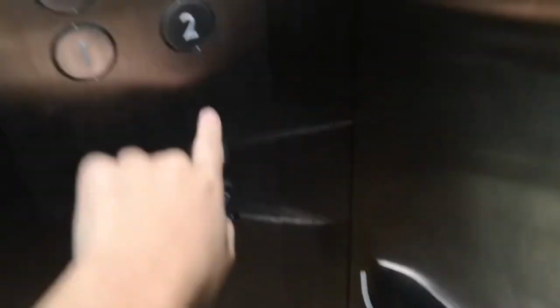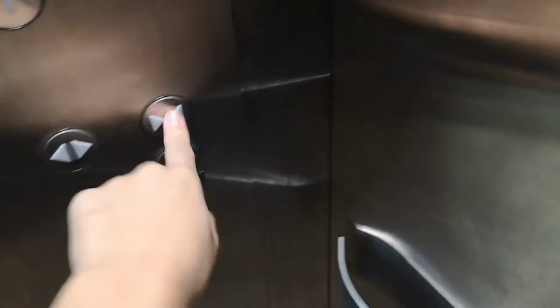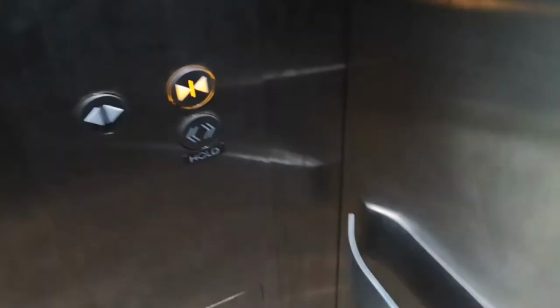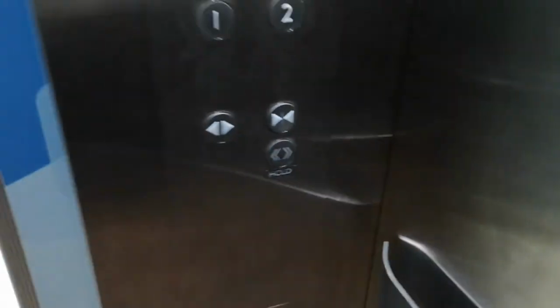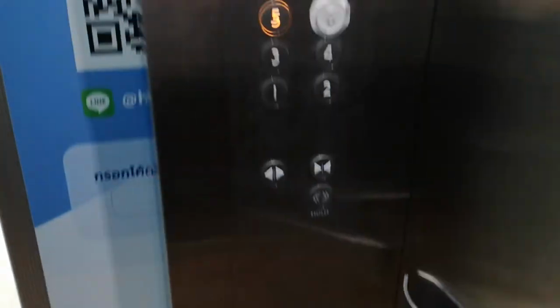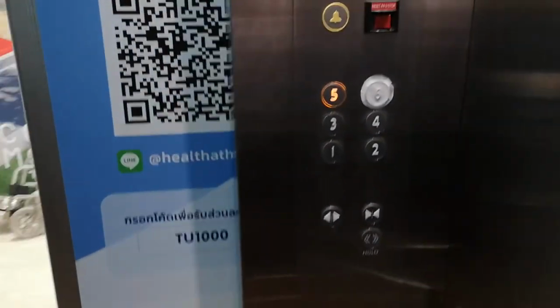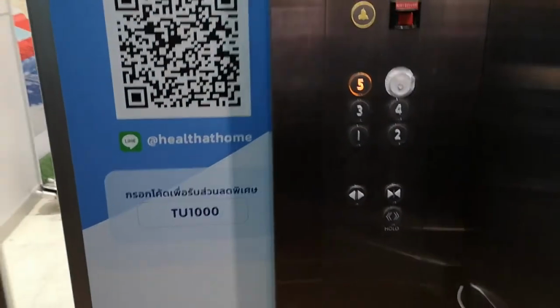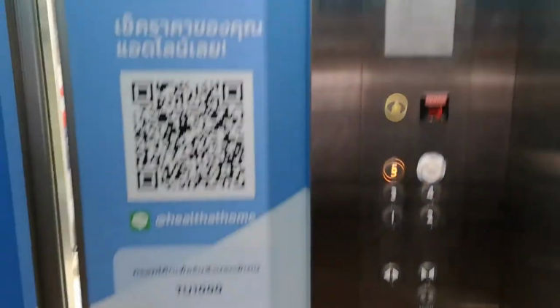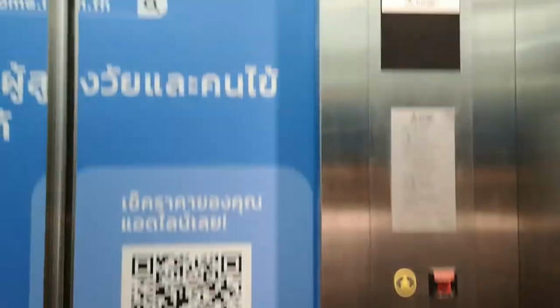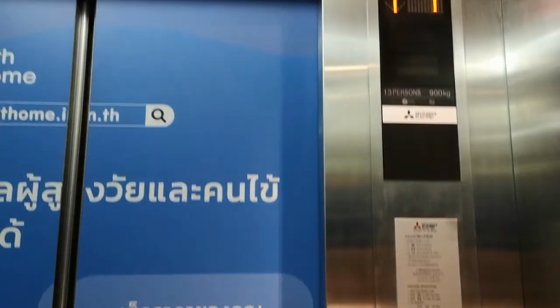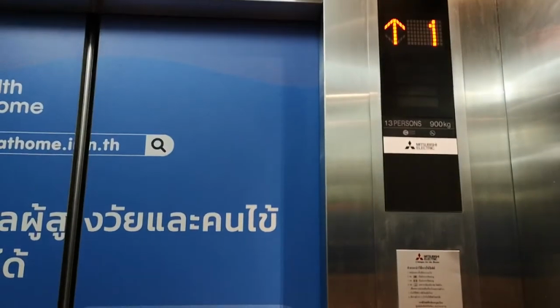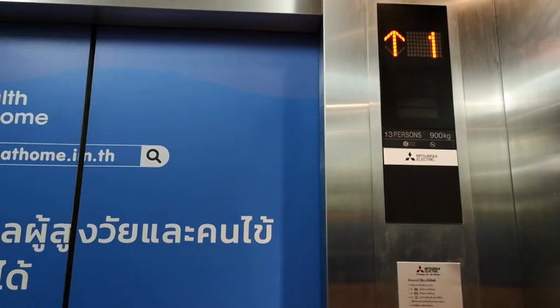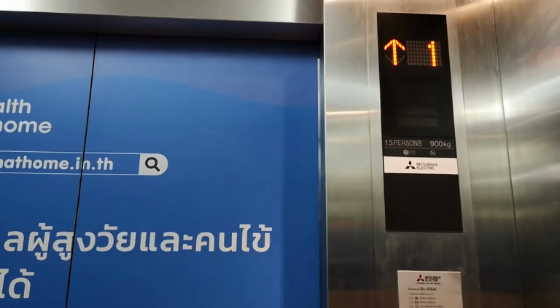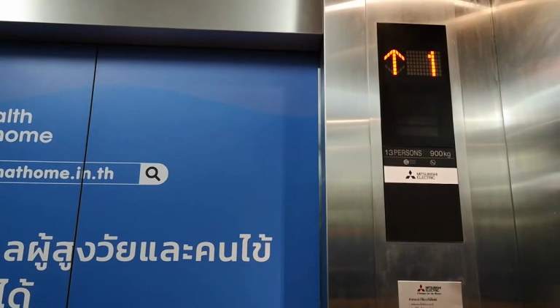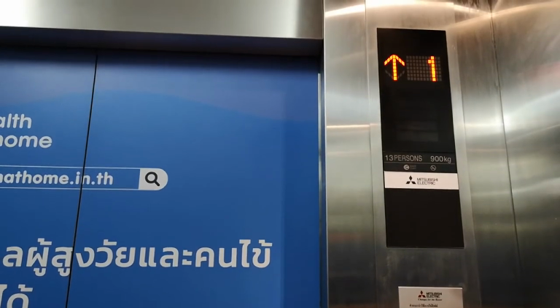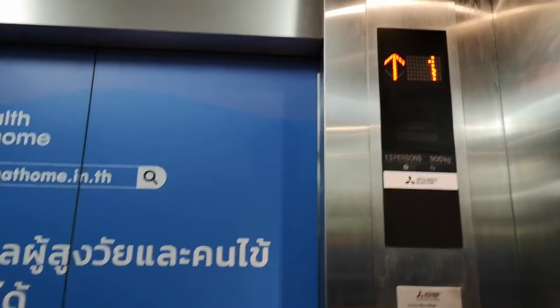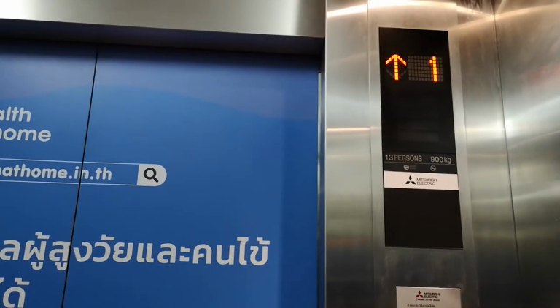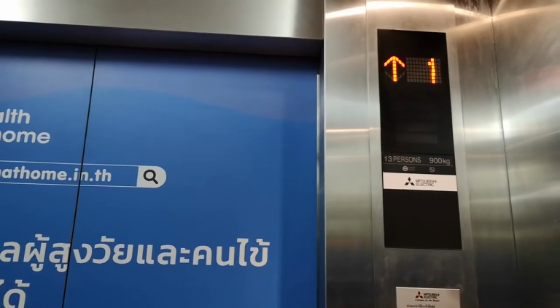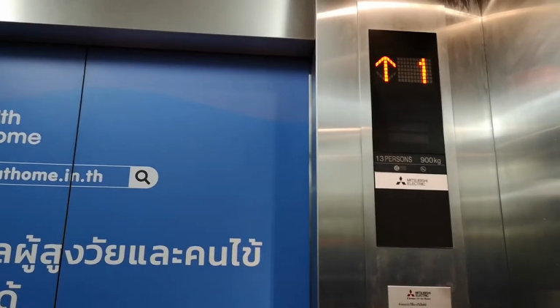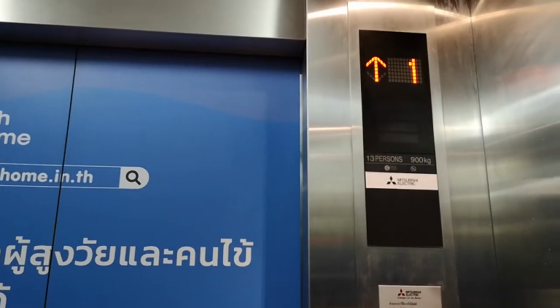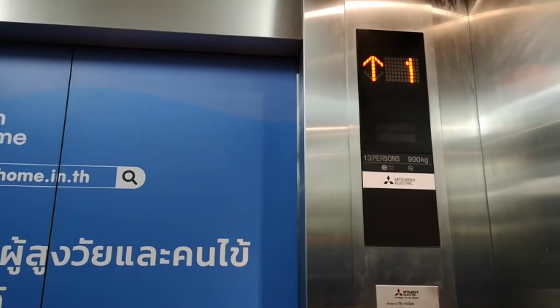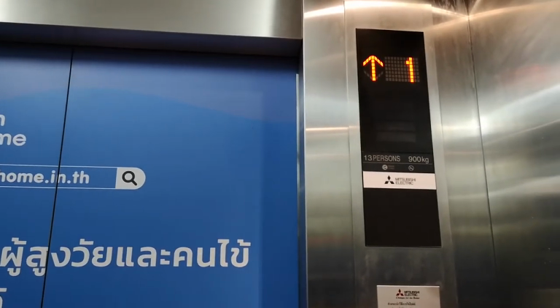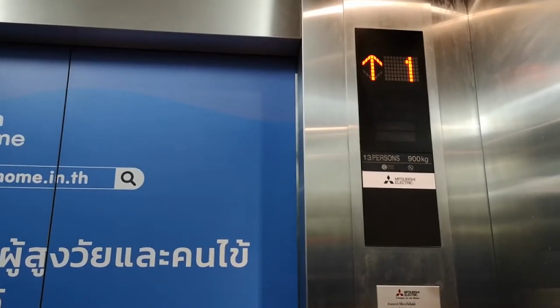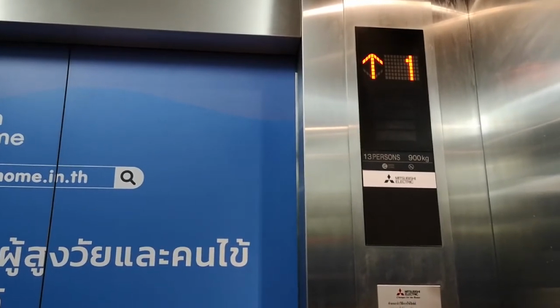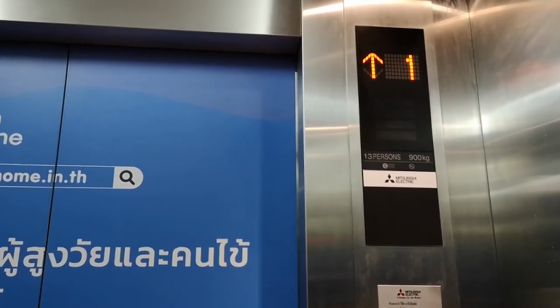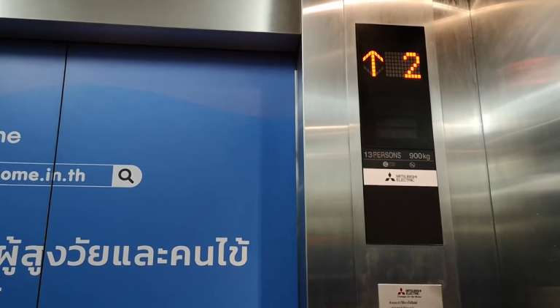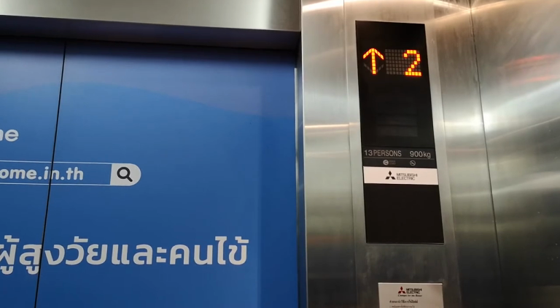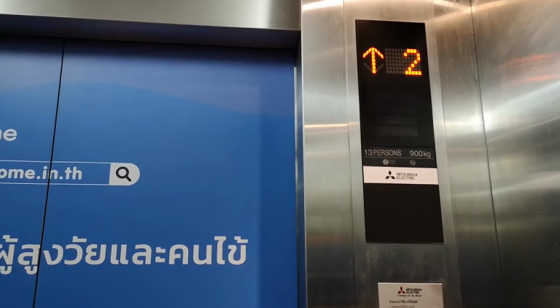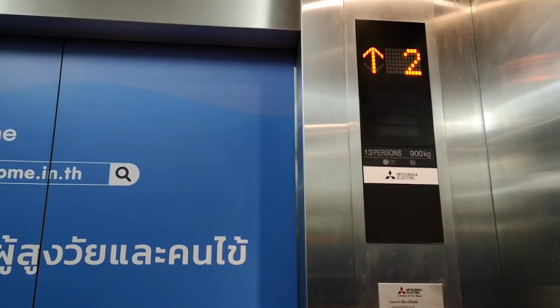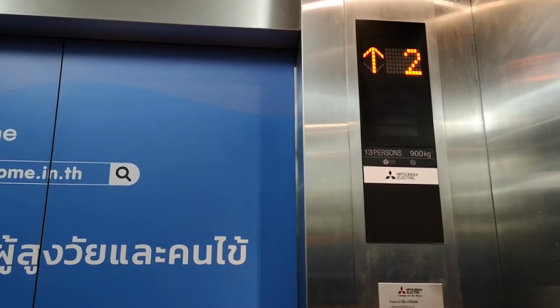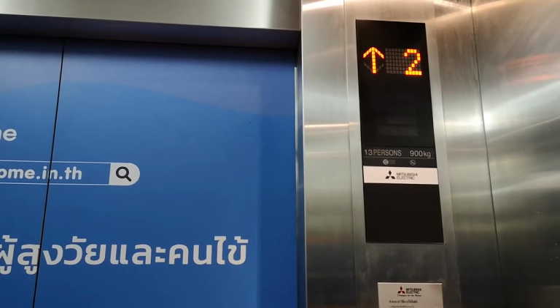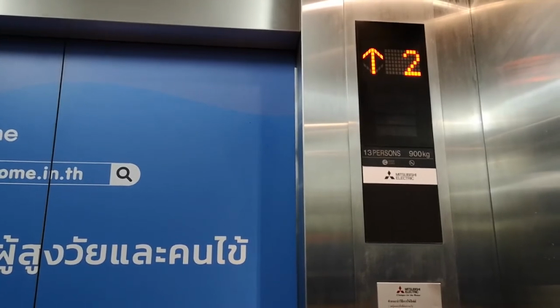This lift actually goes up to the 6th floor, as you can see here, but they've blocked it off because the 6th floor is a staff-only floor and people kept going up there. Last time I didn't go up there though.